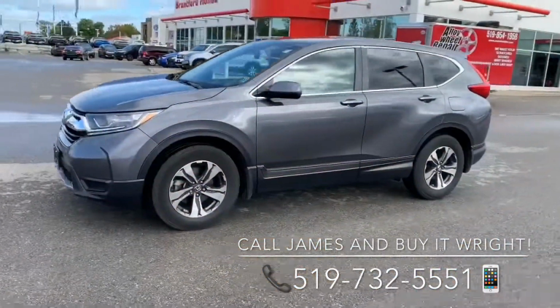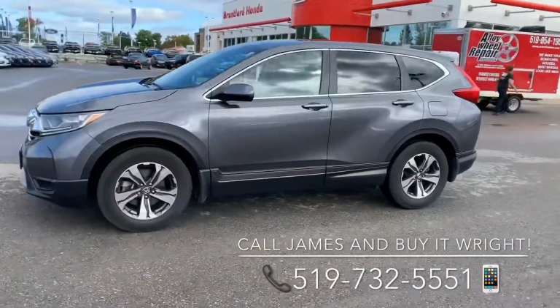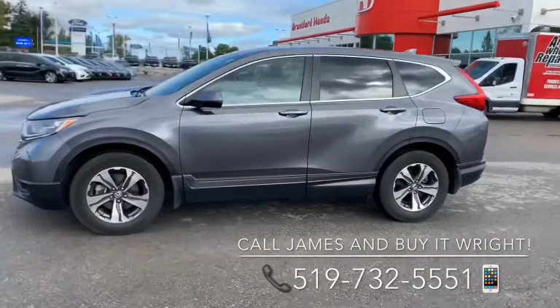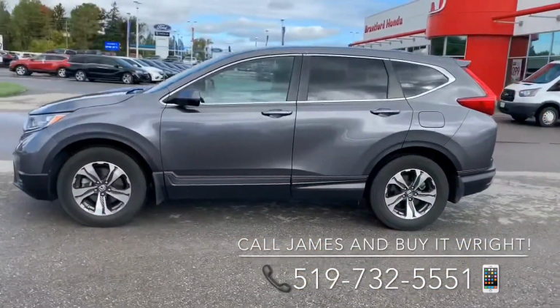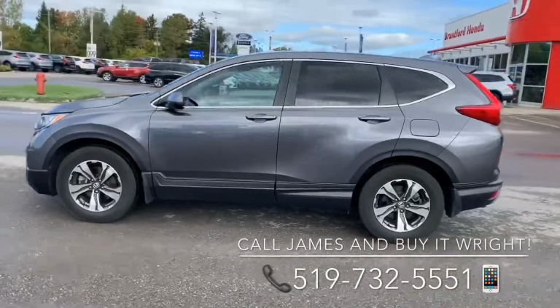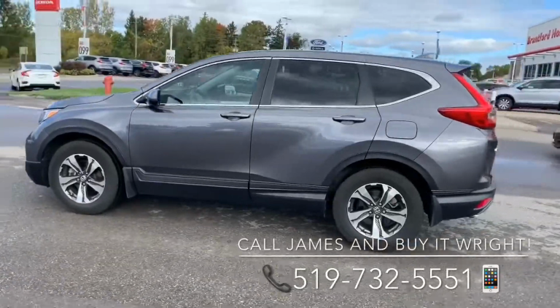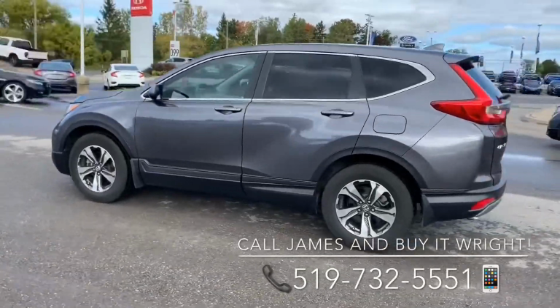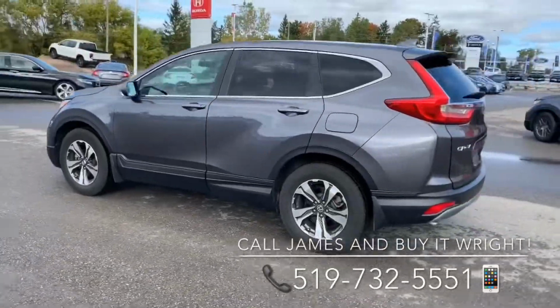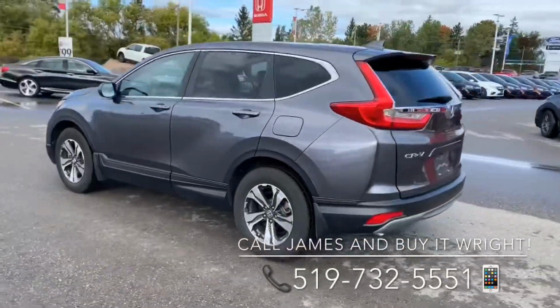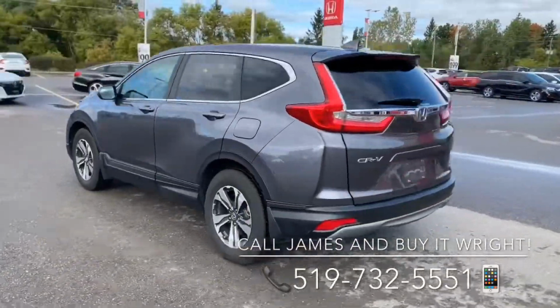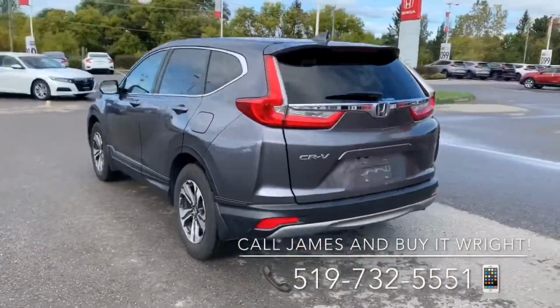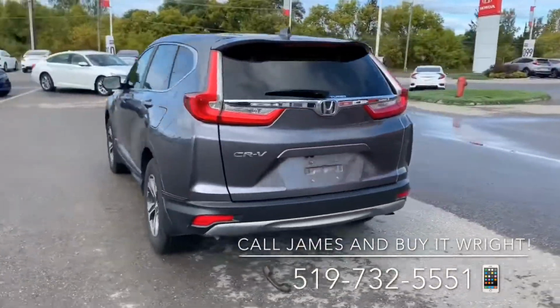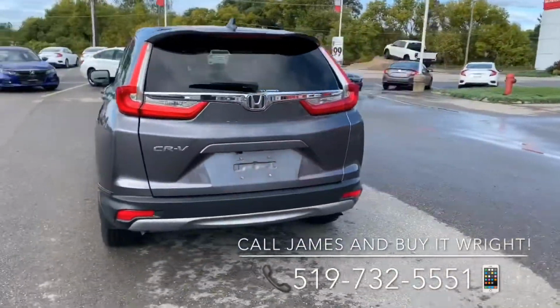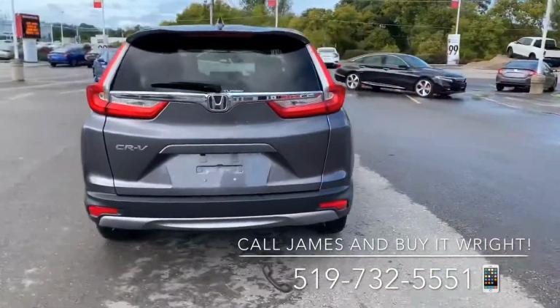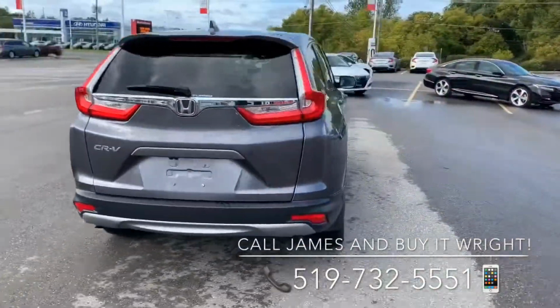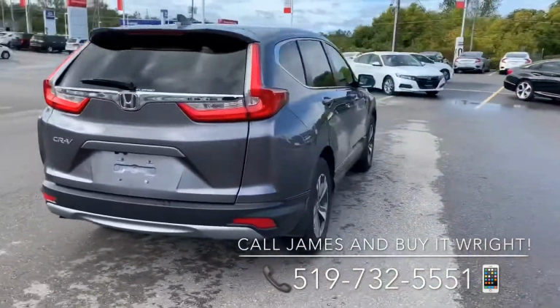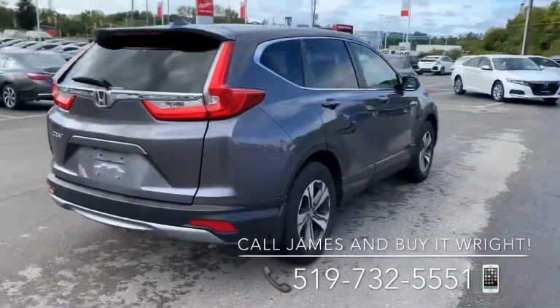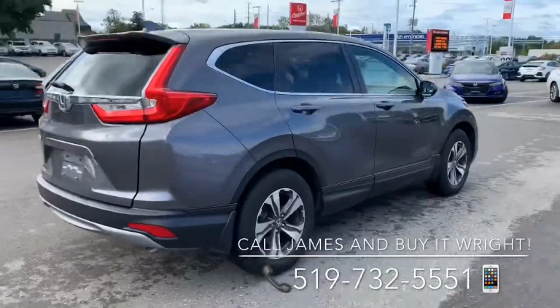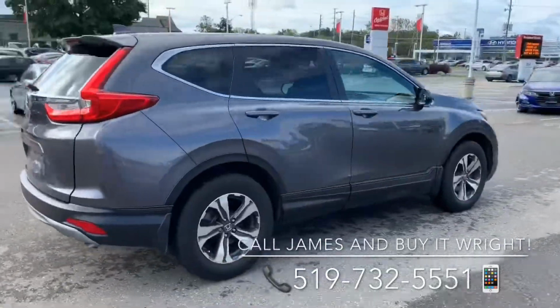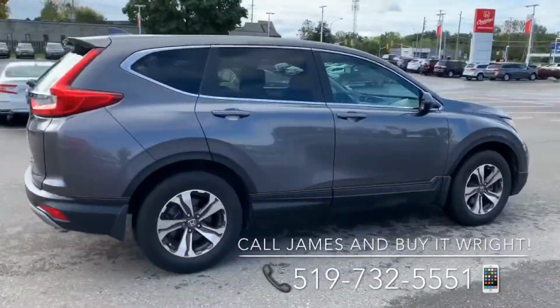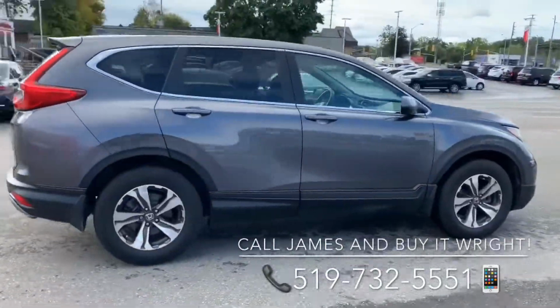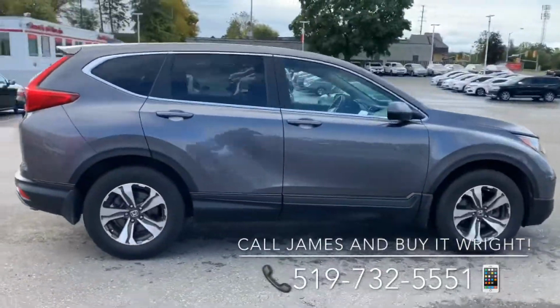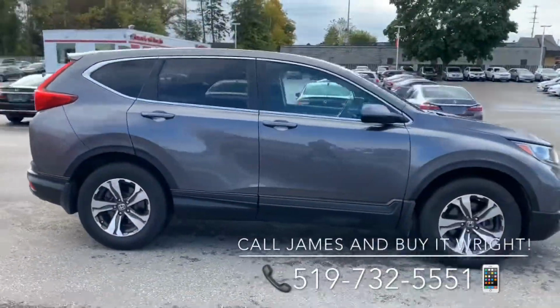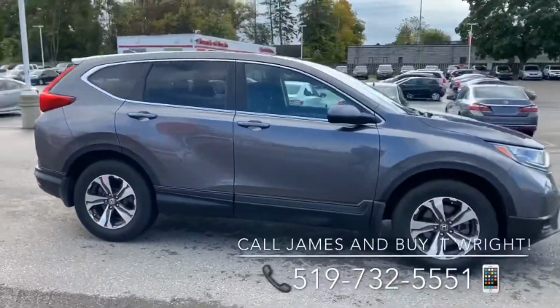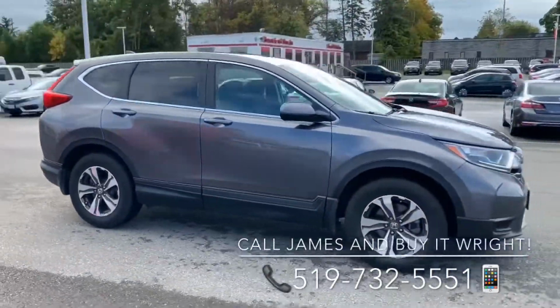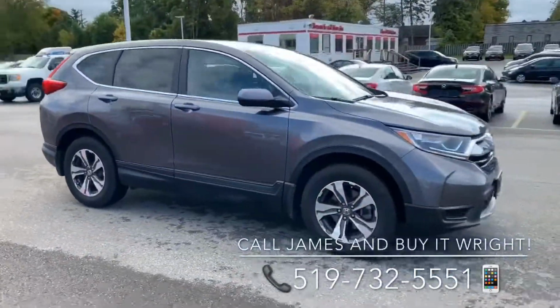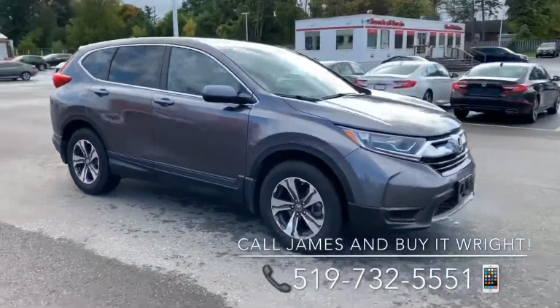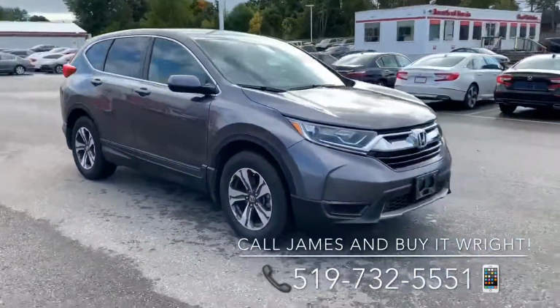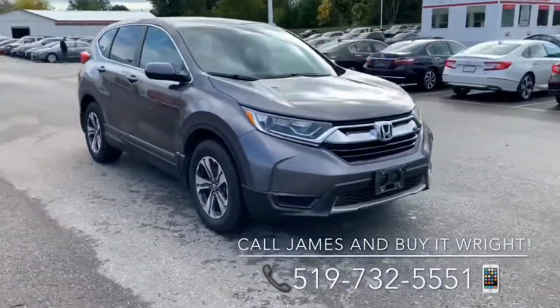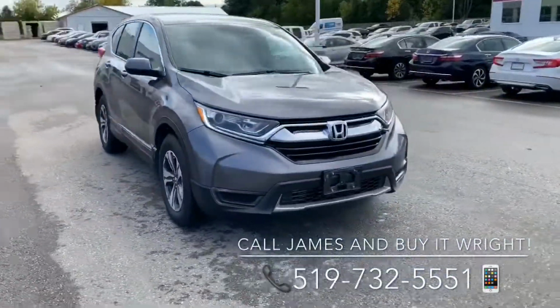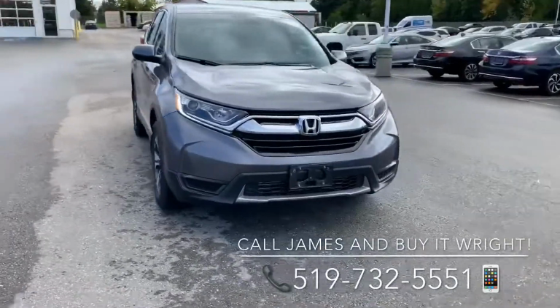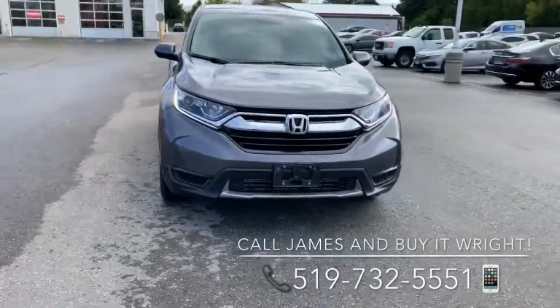Introducing the 2017 Honda CR-V LX with only 40,000 kilometers on the dial, and coming Honda Certified with a seven-year, 160,000 kilometer powertrain warranty. She's not going to last long, so swing by the dealership and ask for James Wright, or call the number on the screen.